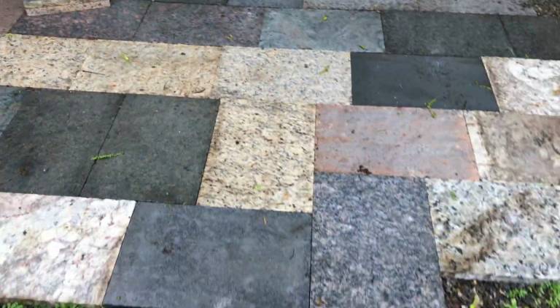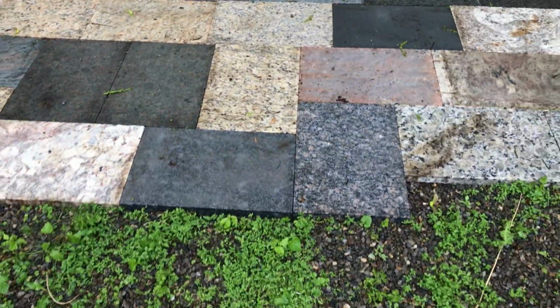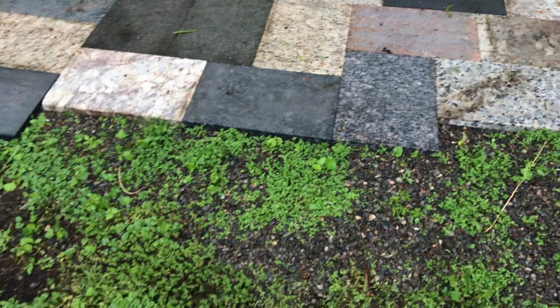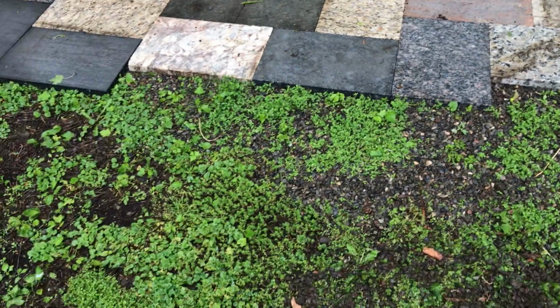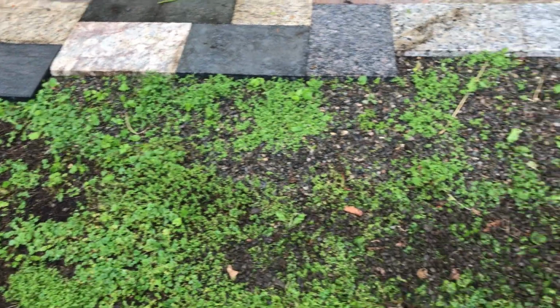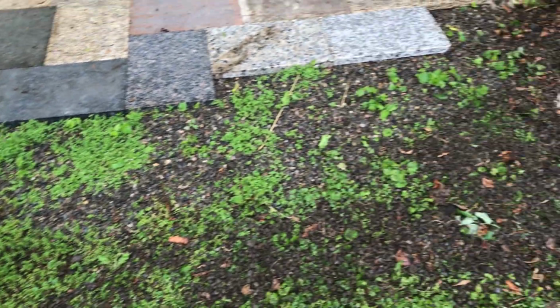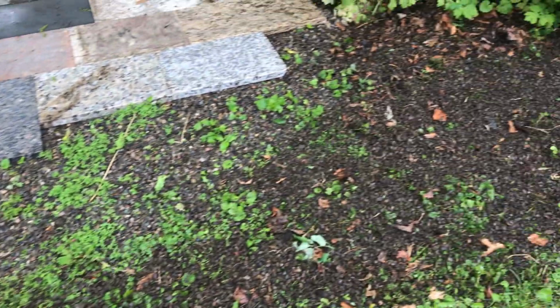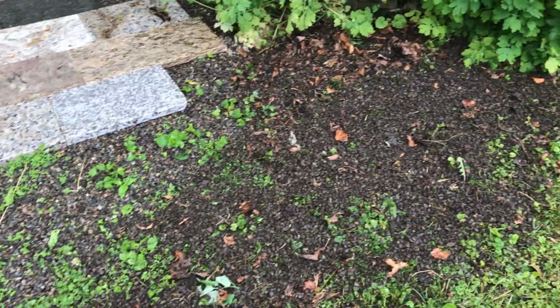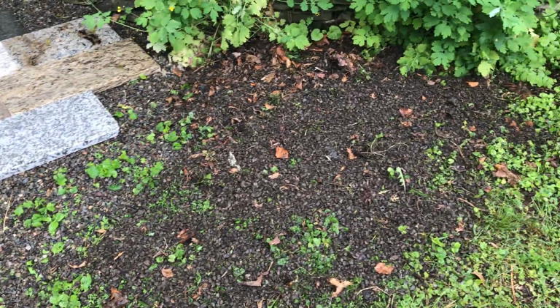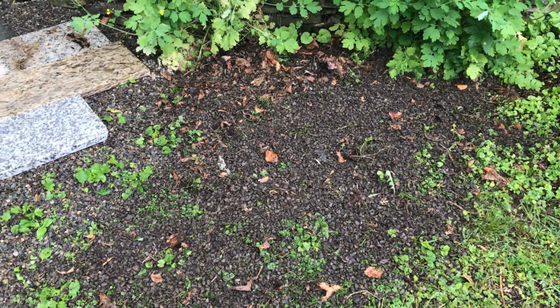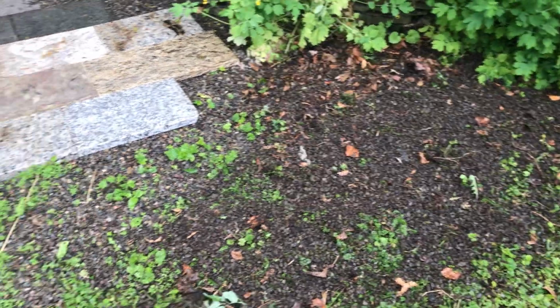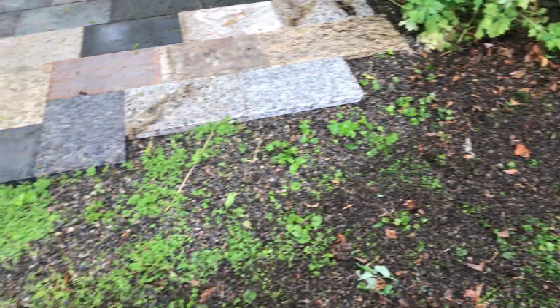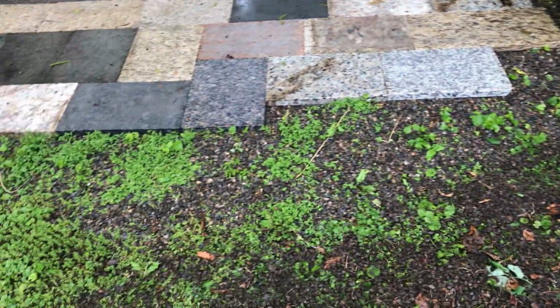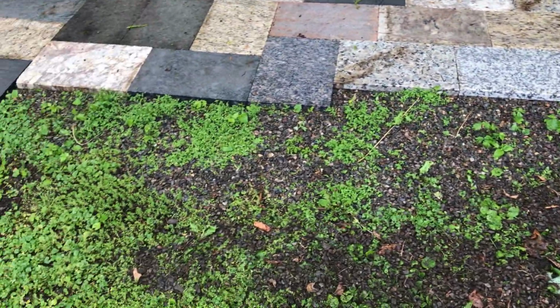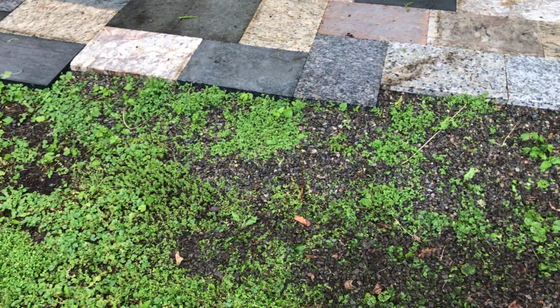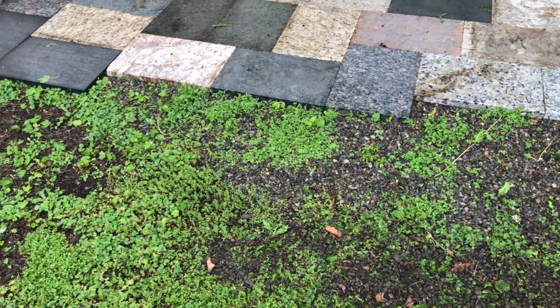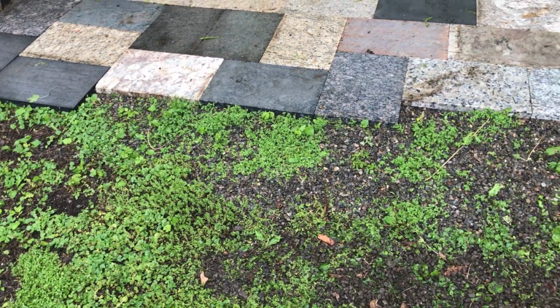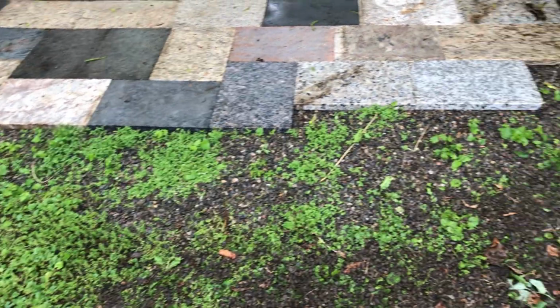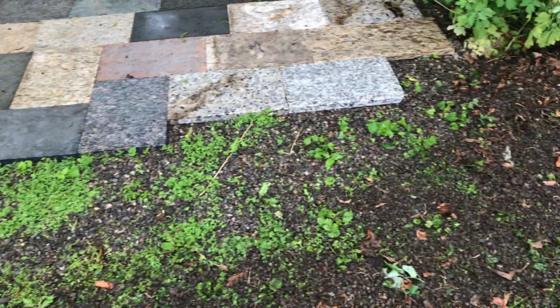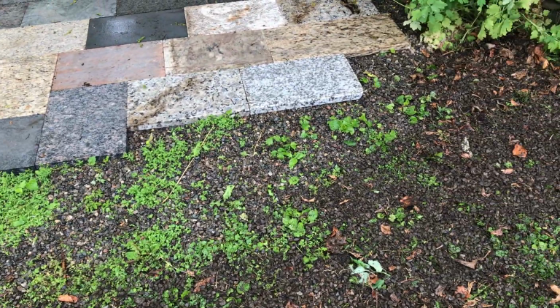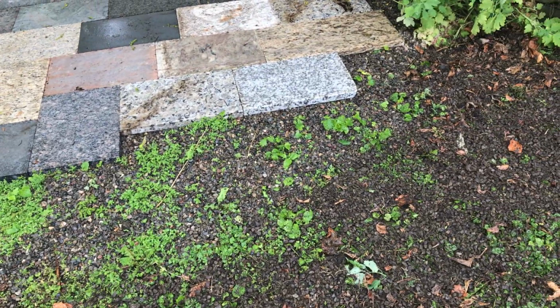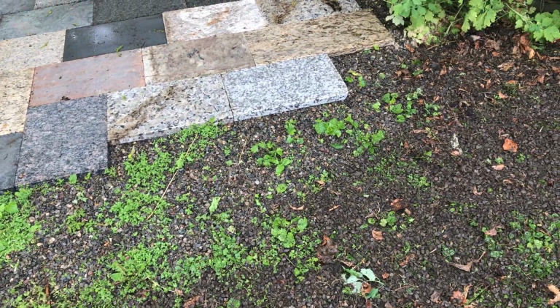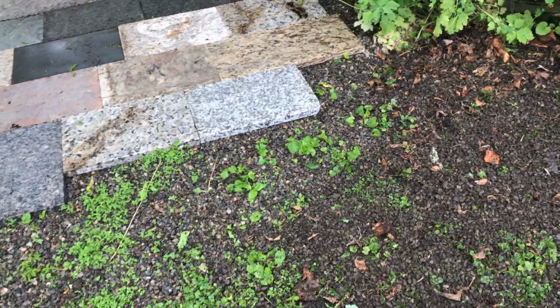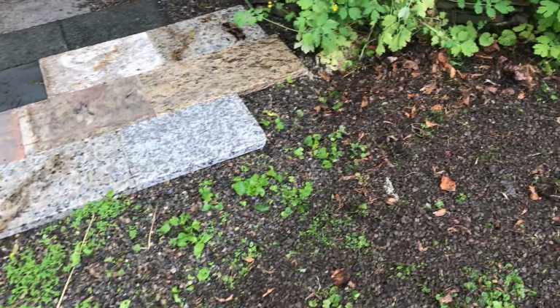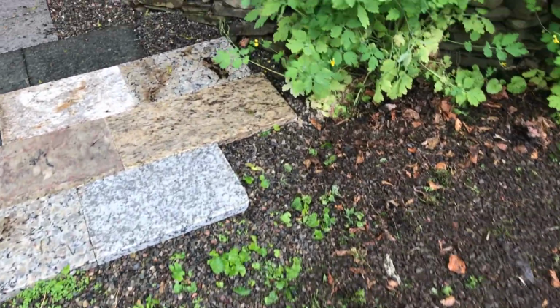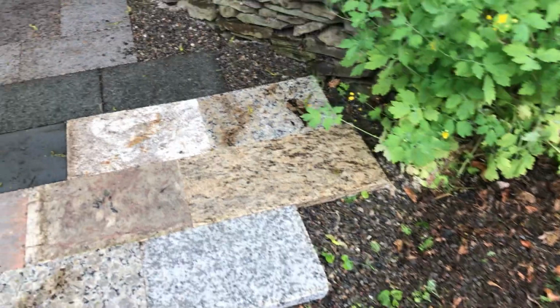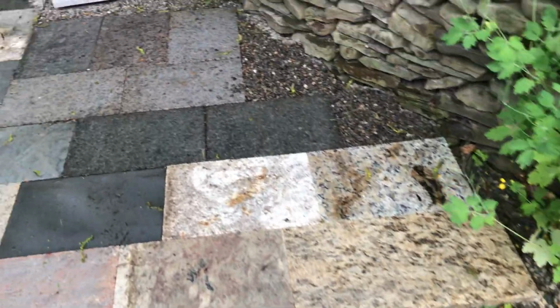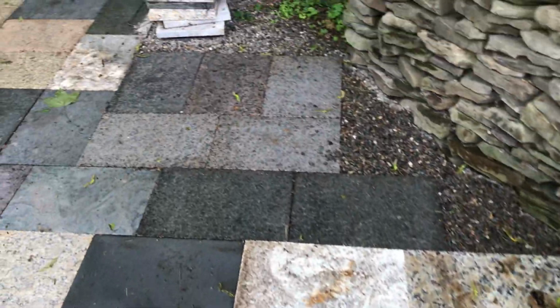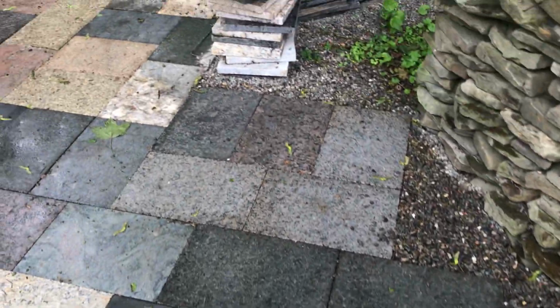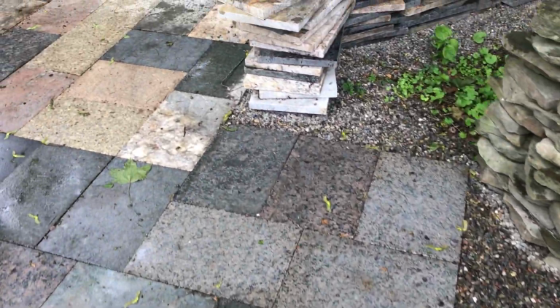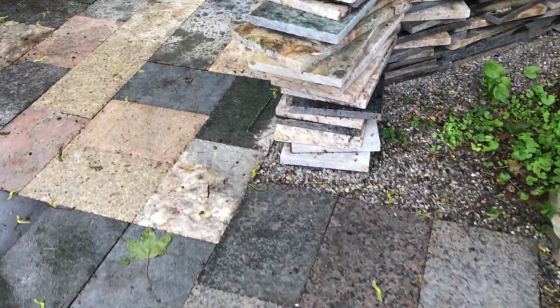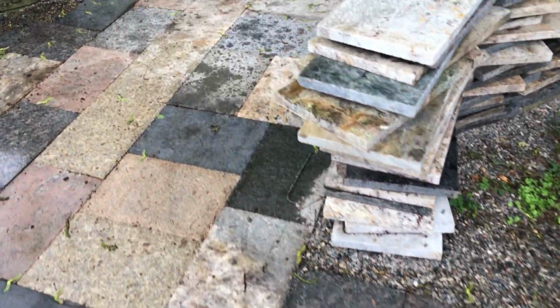We have a few extra here. What I'm going to do is bring the area out a little bit further, put some more crushed stone down — not much, just a little bit — and then that might be it. But it's looking really good.